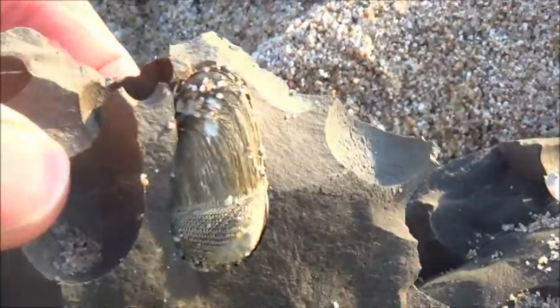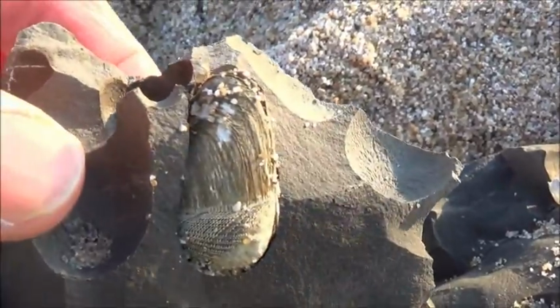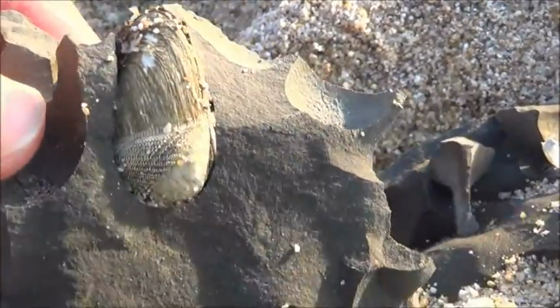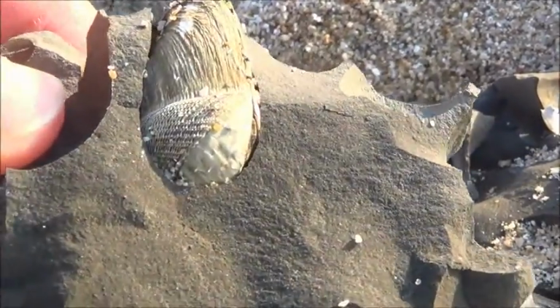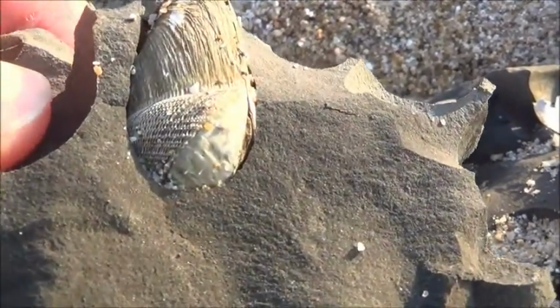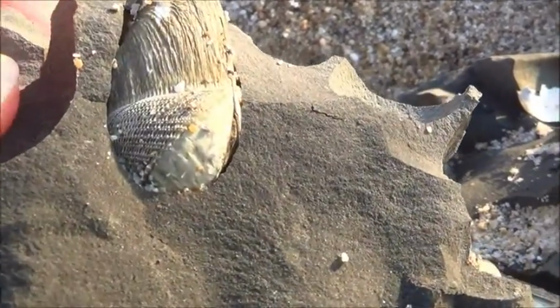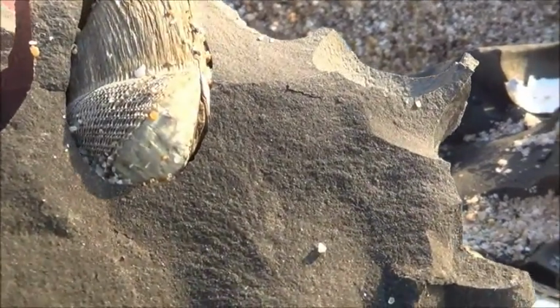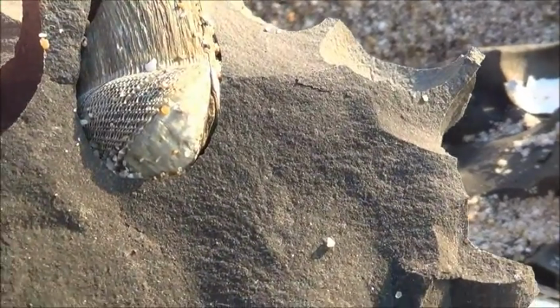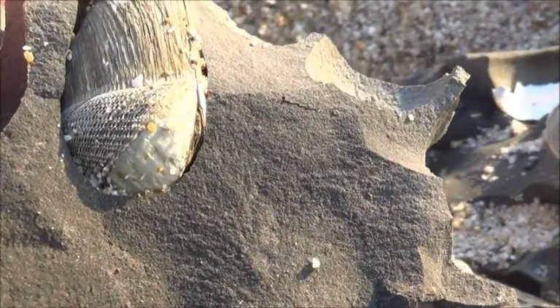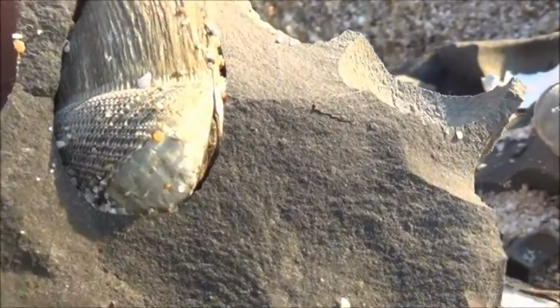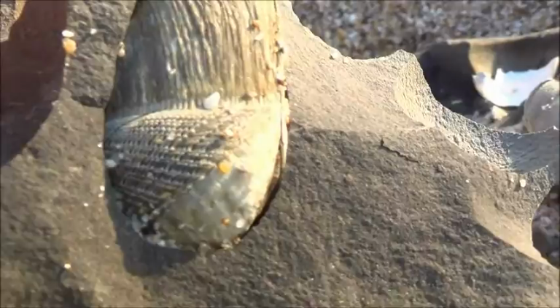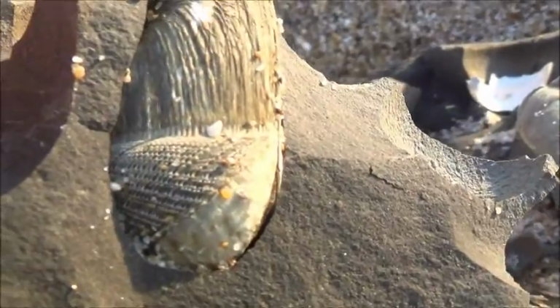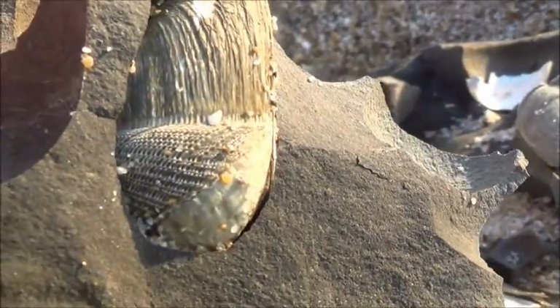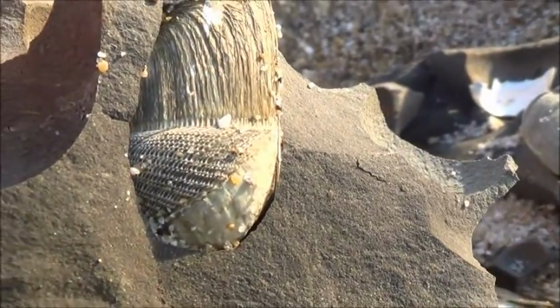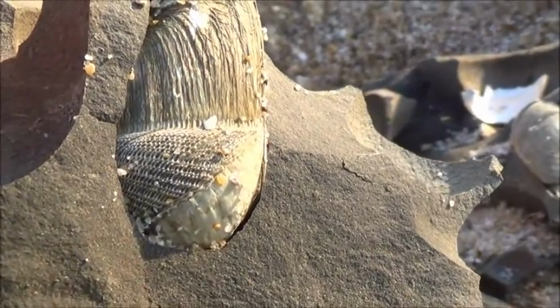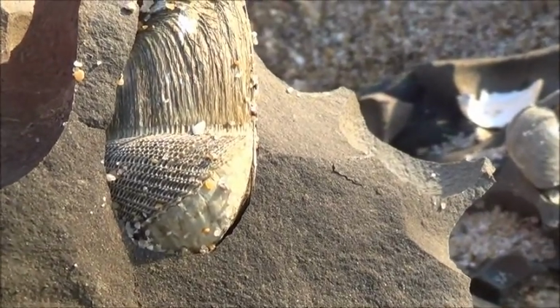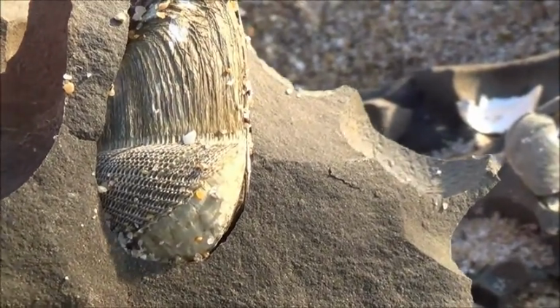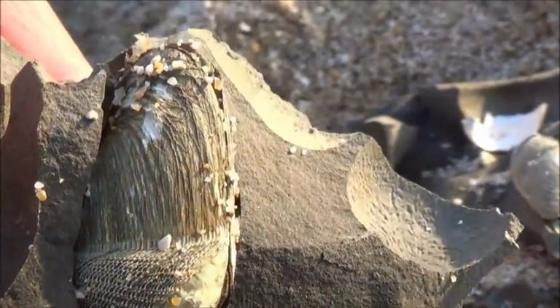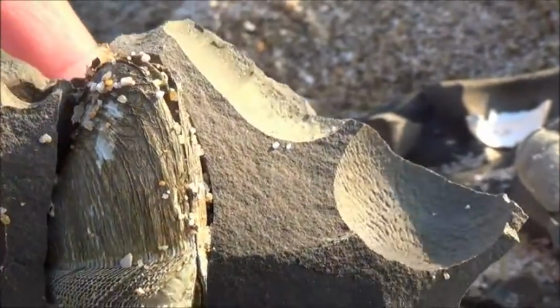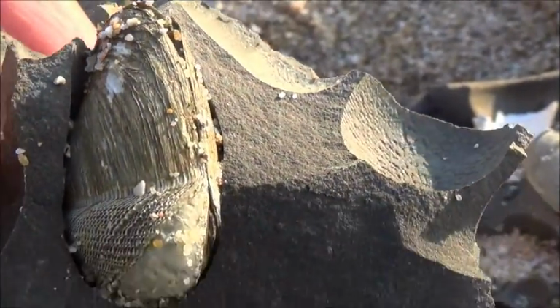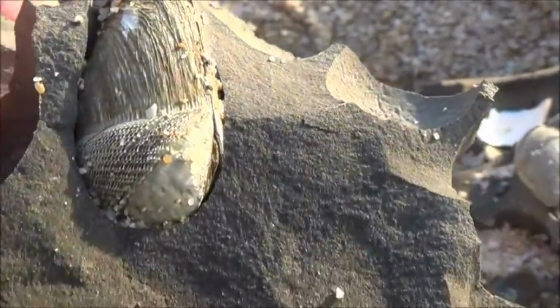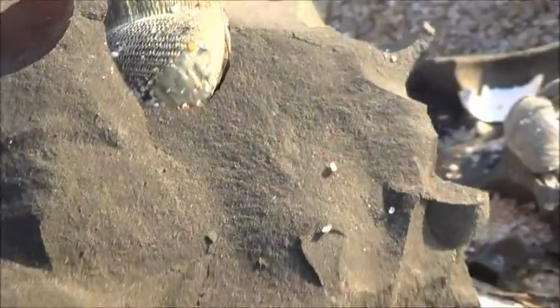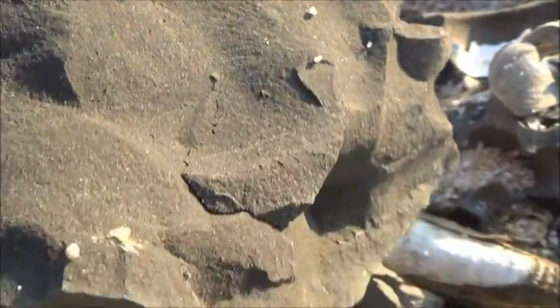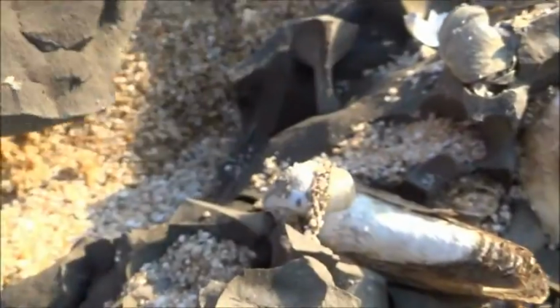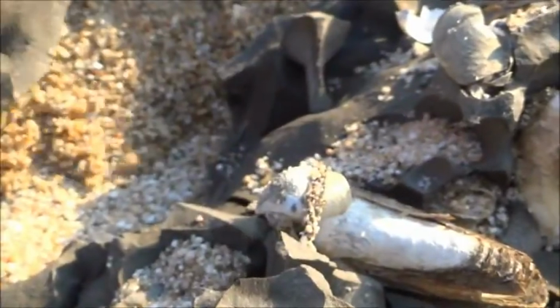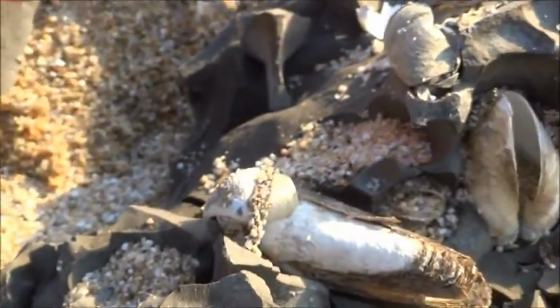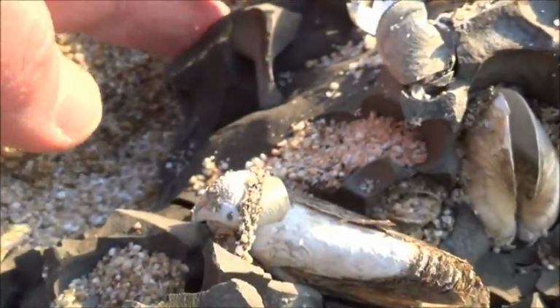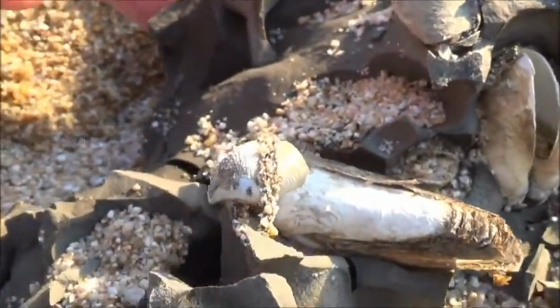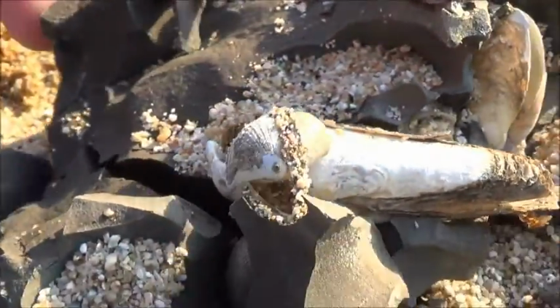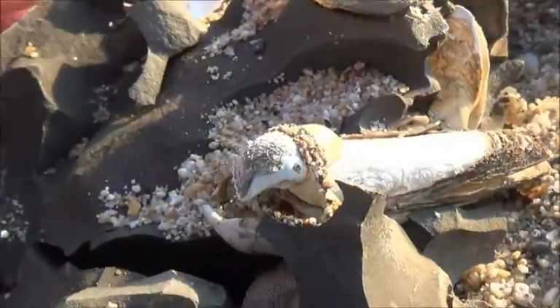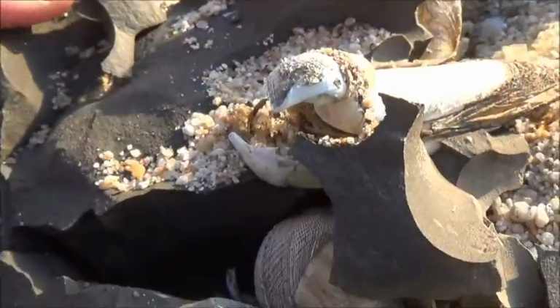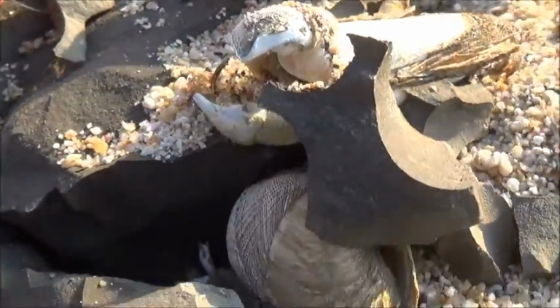If the rock is overcrowded, they just stop growing. The animal can survive for many years, and most of them probably die from predators or when the rock gets broken.